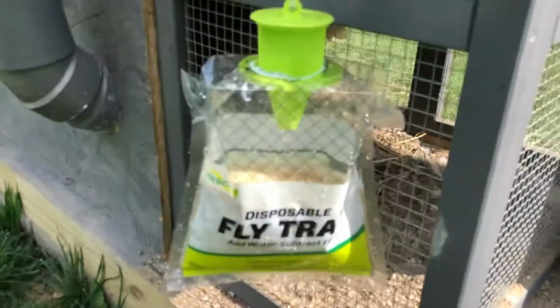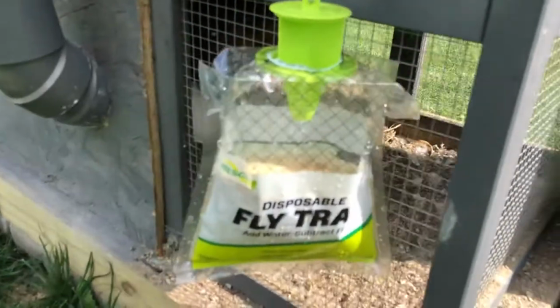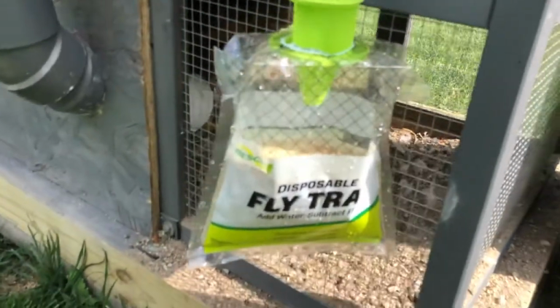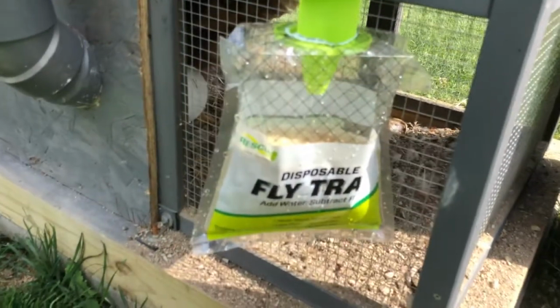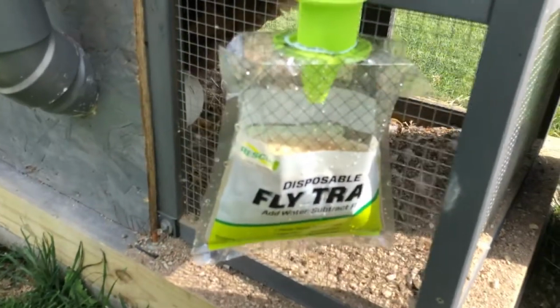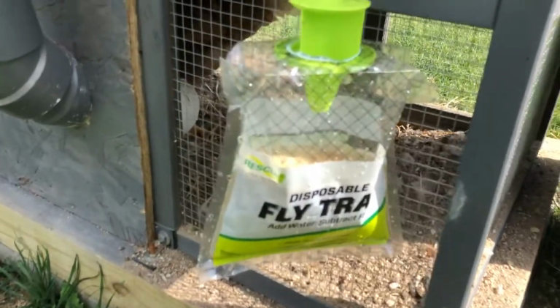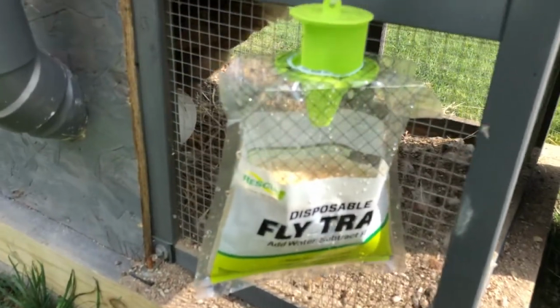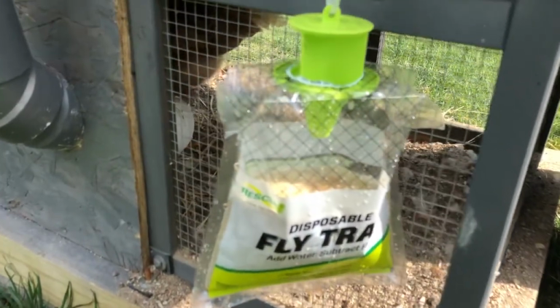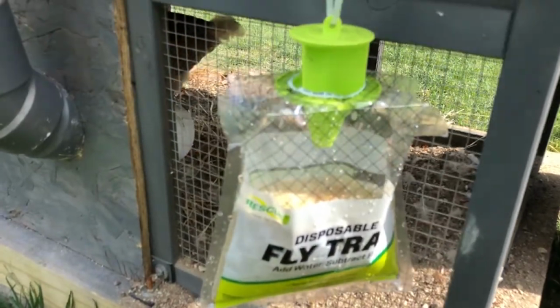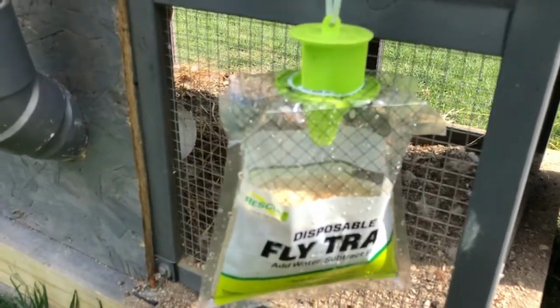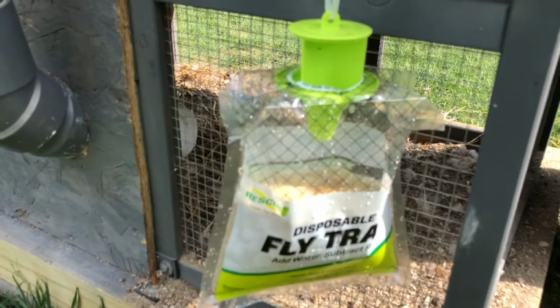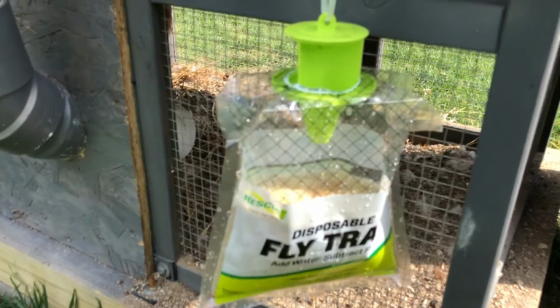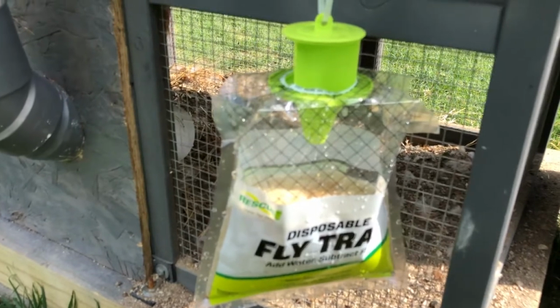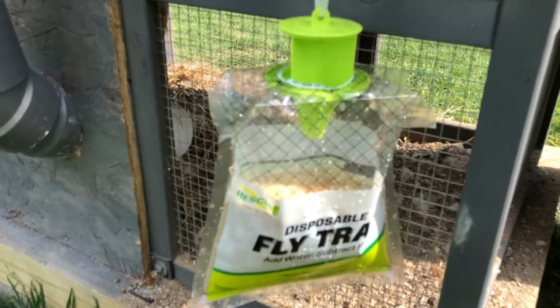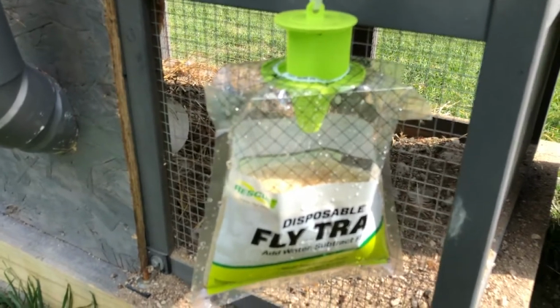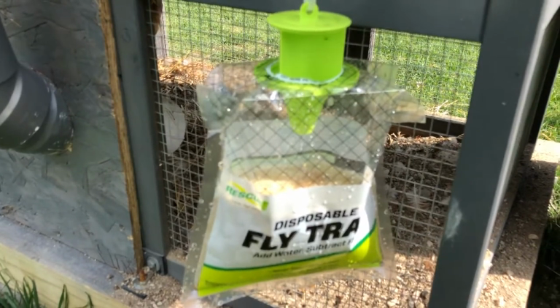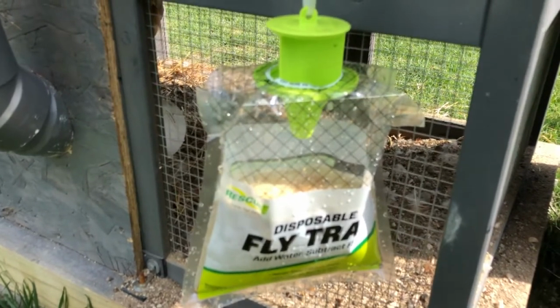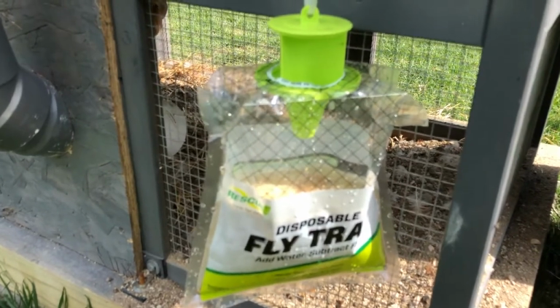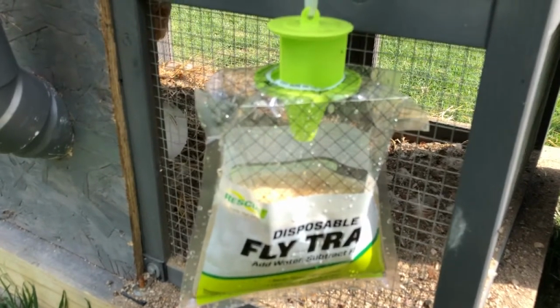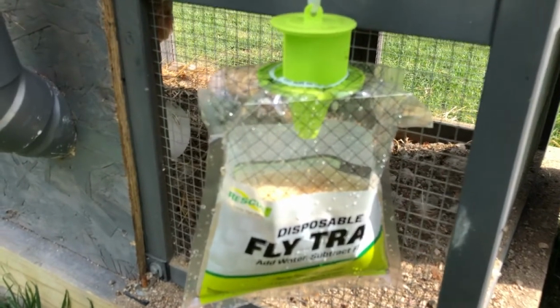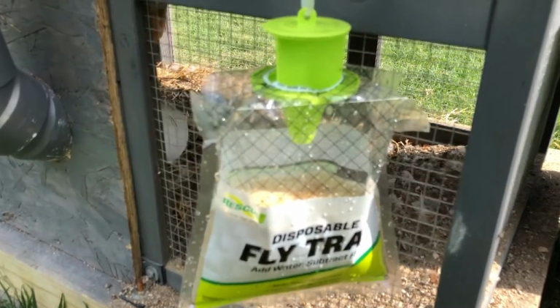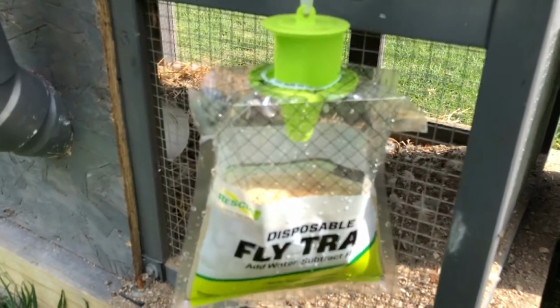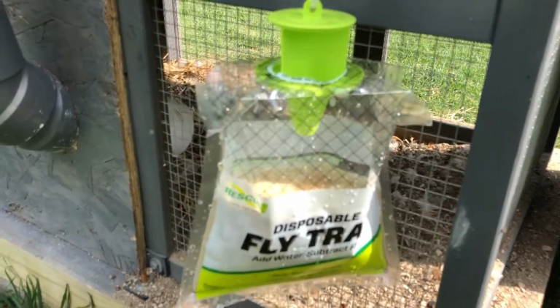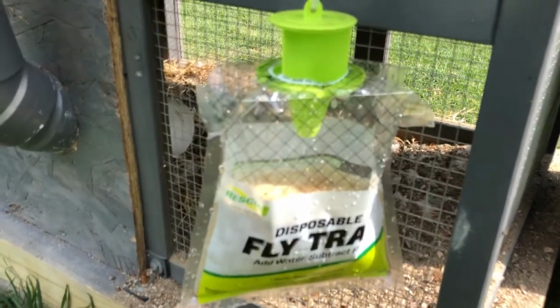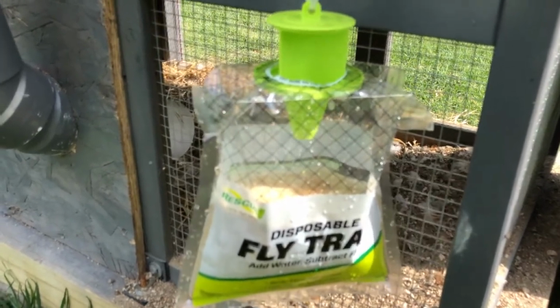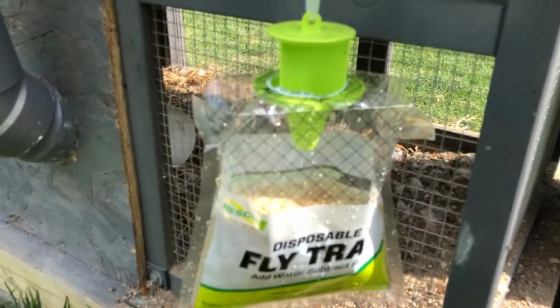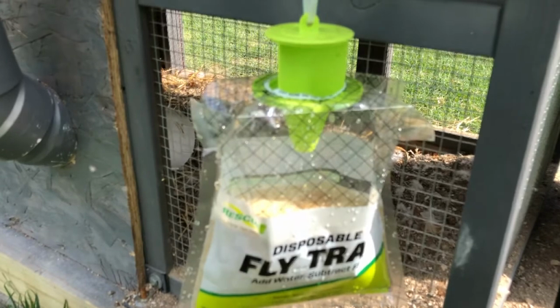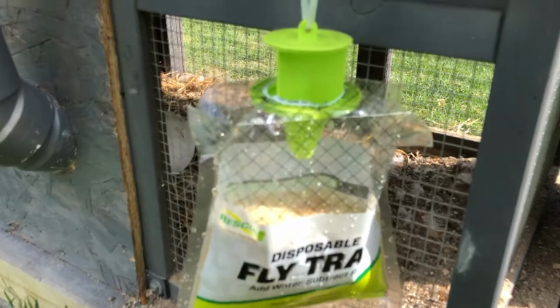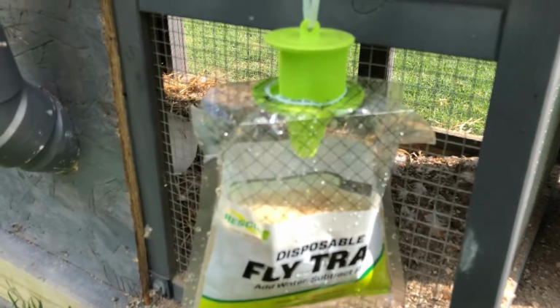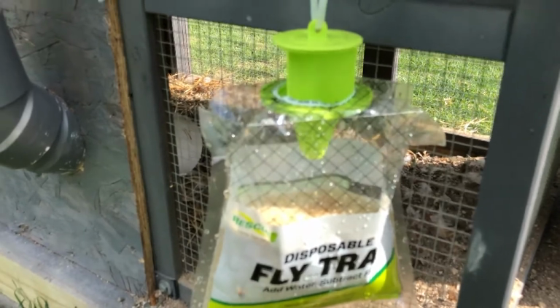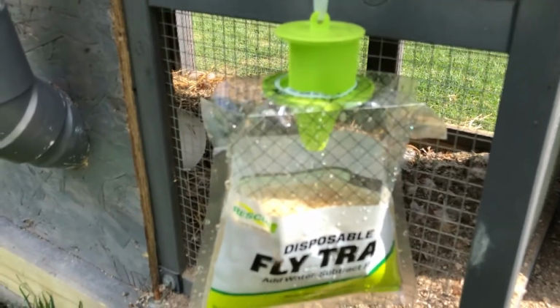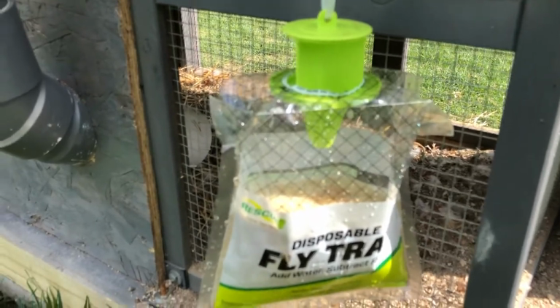I'll probably do an update on this fly trap in a few days just to show you how many flies it's caught. Talk to you later. Thanks for watching and please subscribe. Bye.